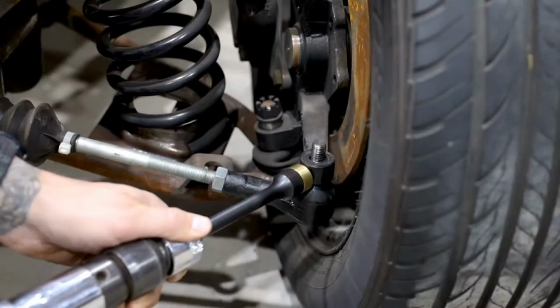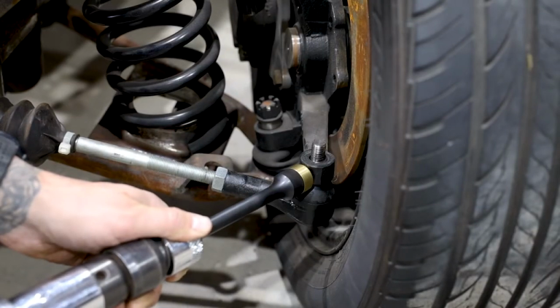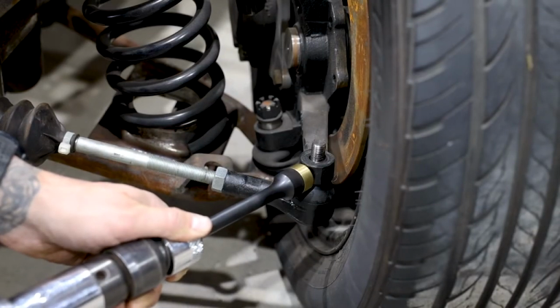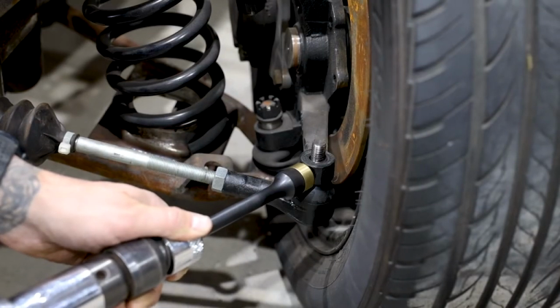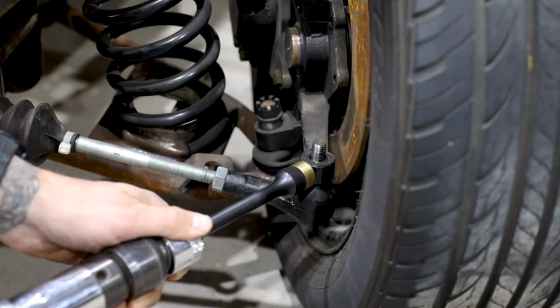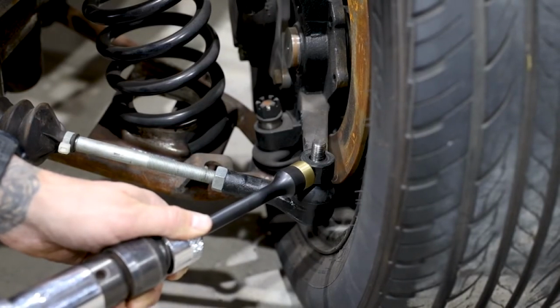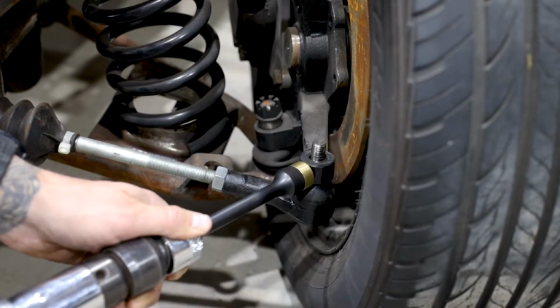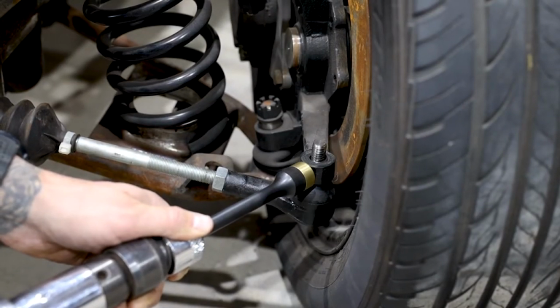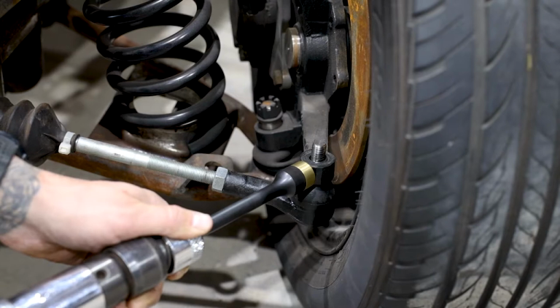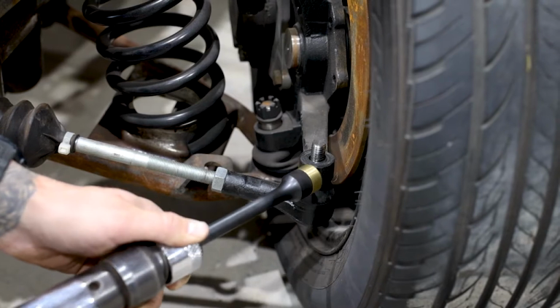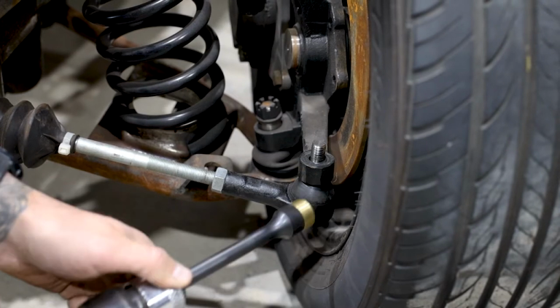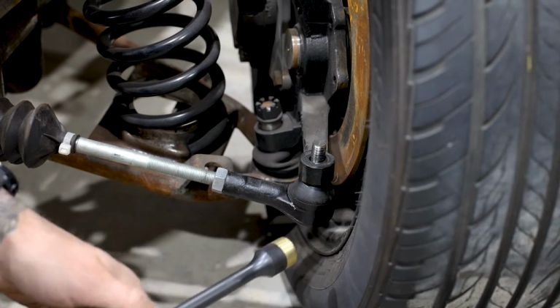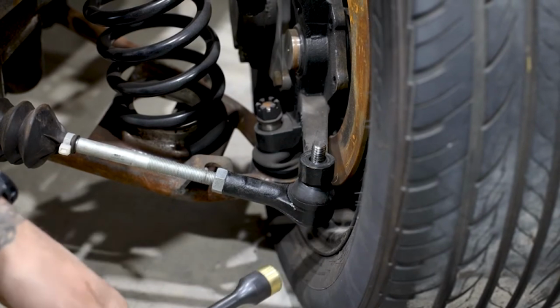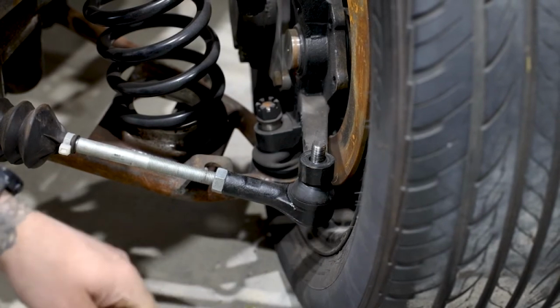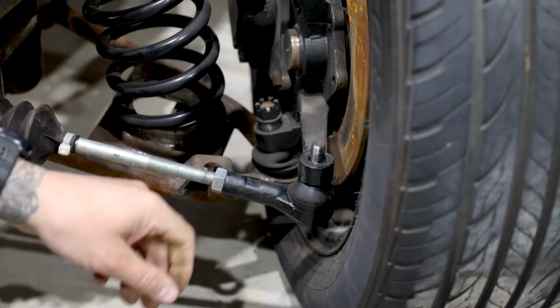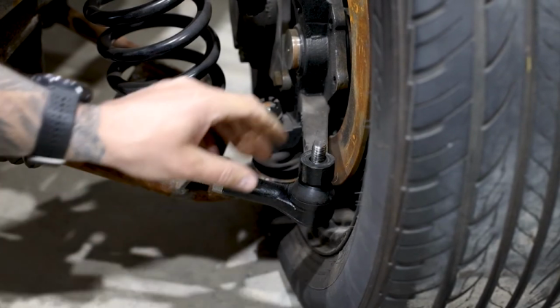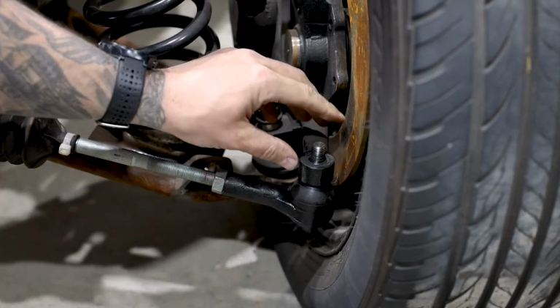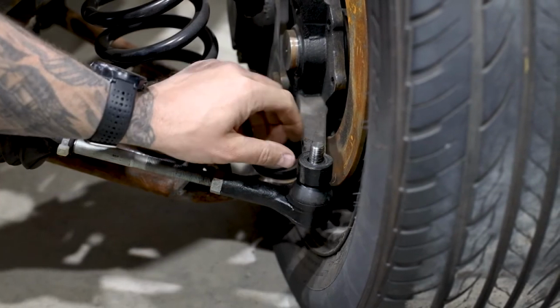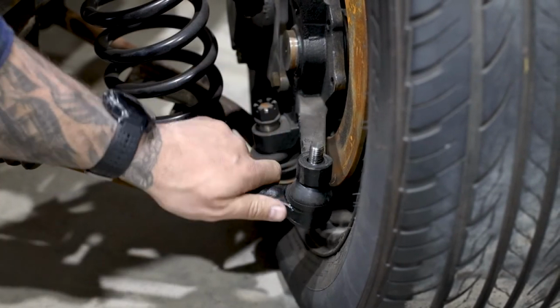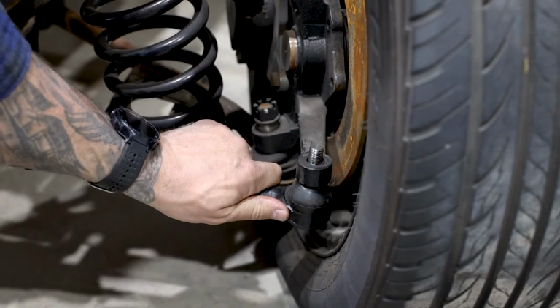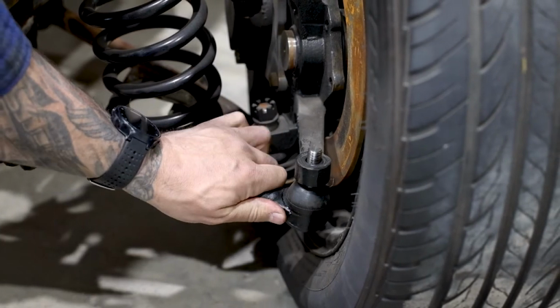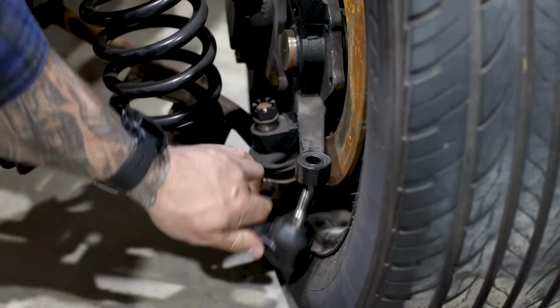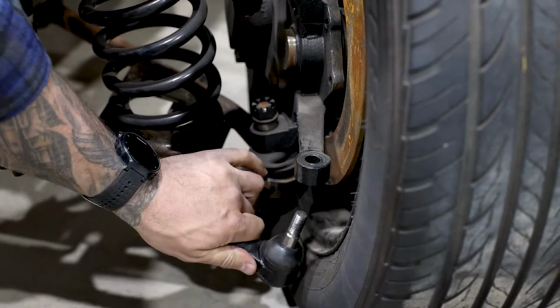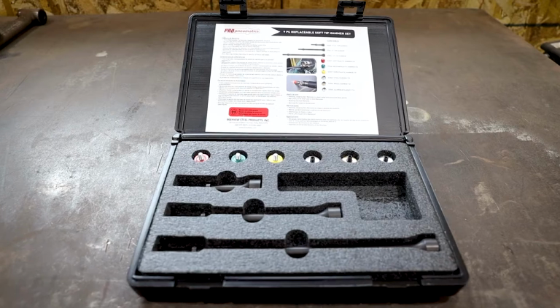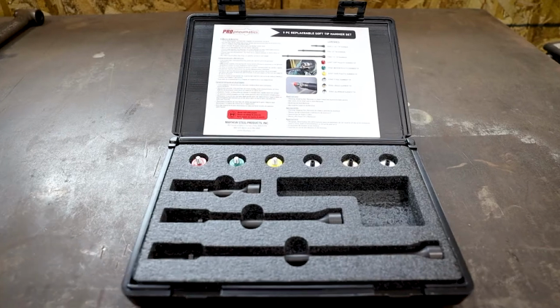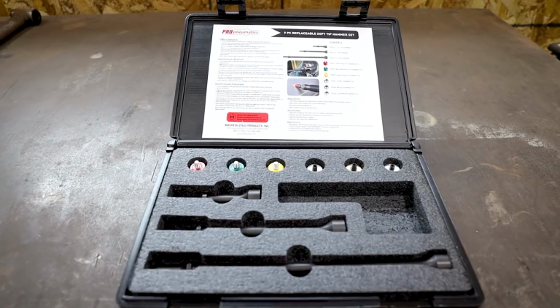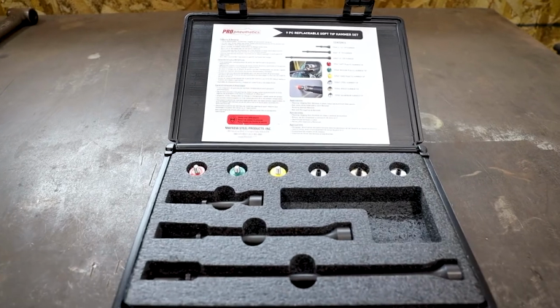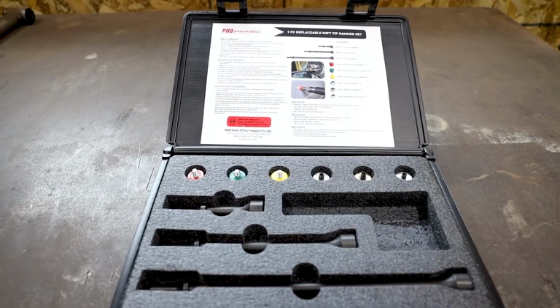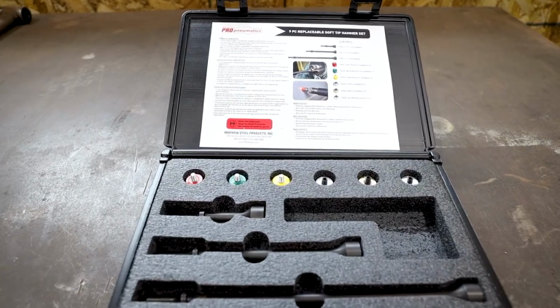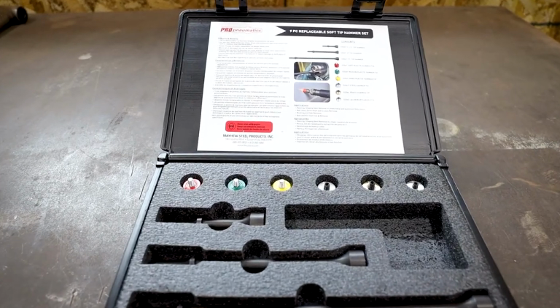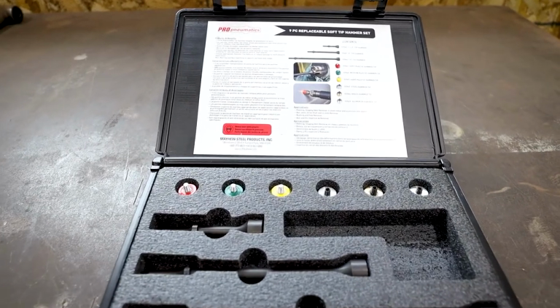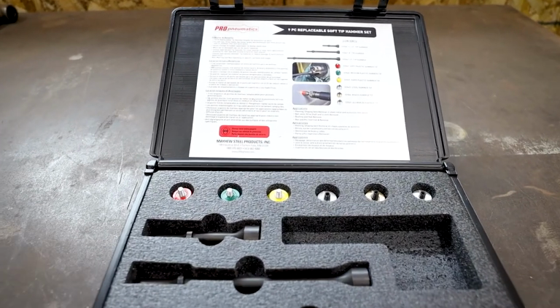Great for a variety of applications including ball joint and tie rod removal. Because of the soft tips, you won't have to worry about damaging your parts. Ideal for jobs where safety and product integrity is key.